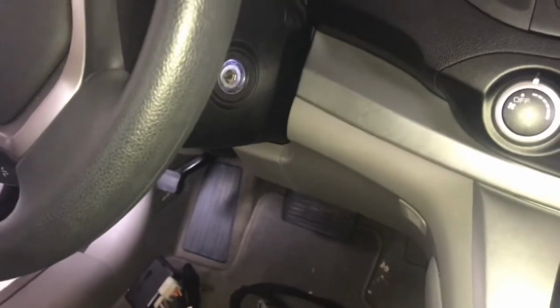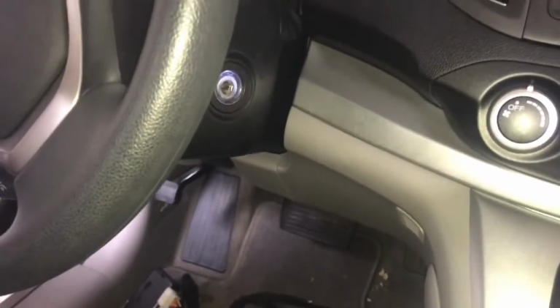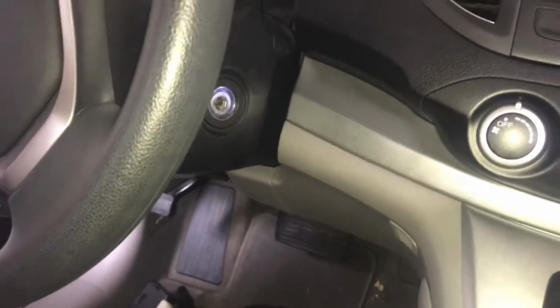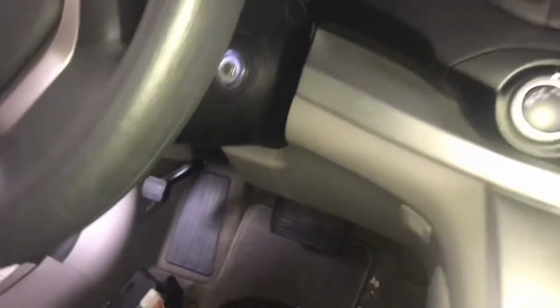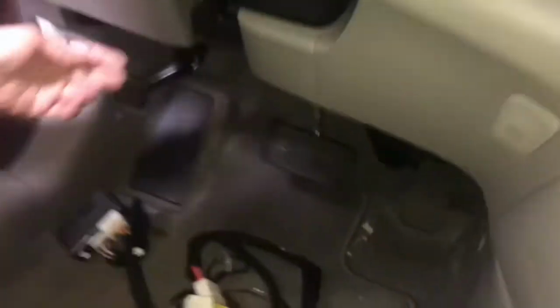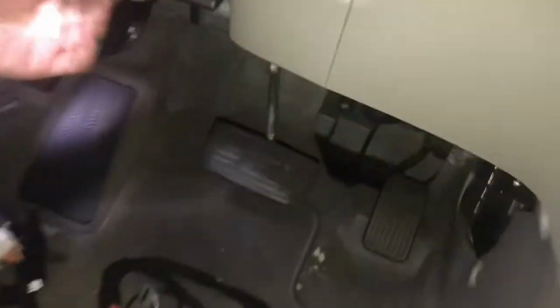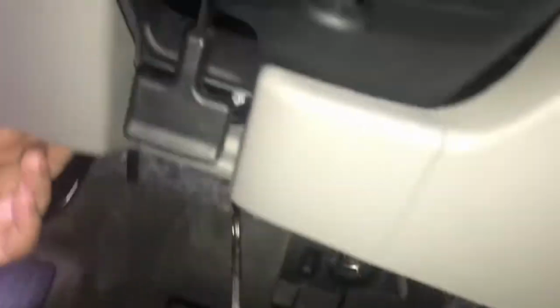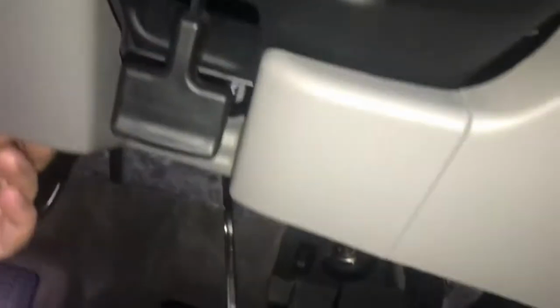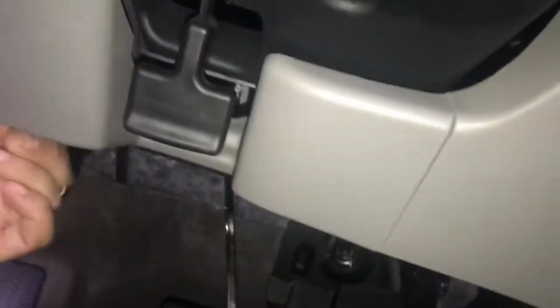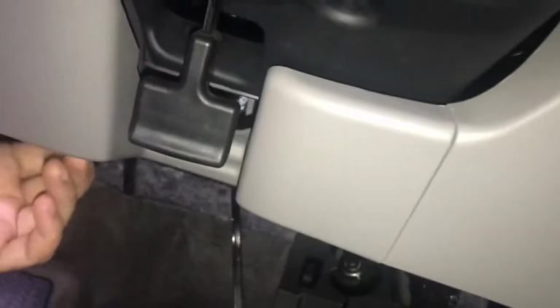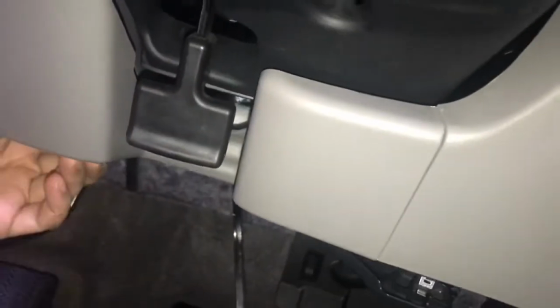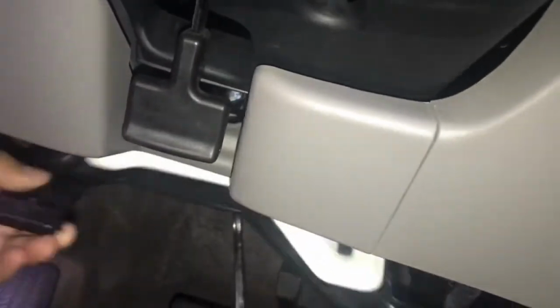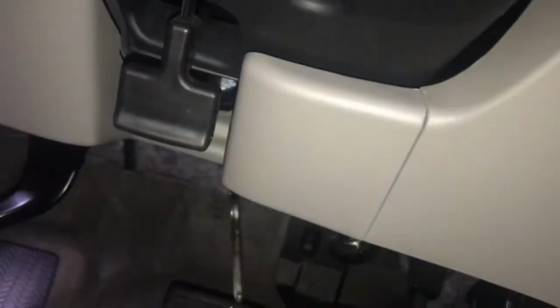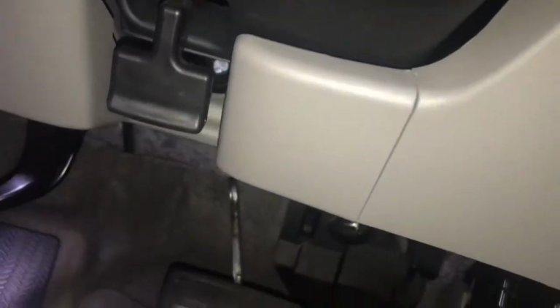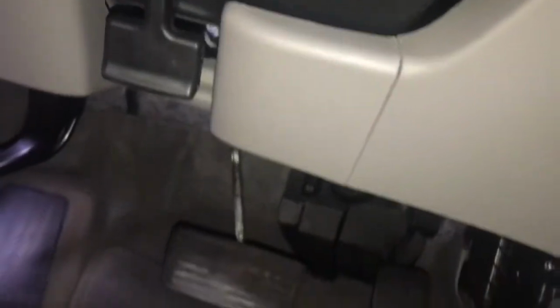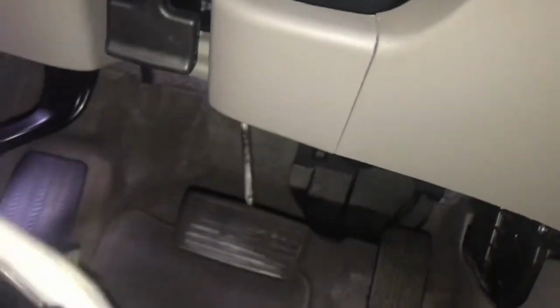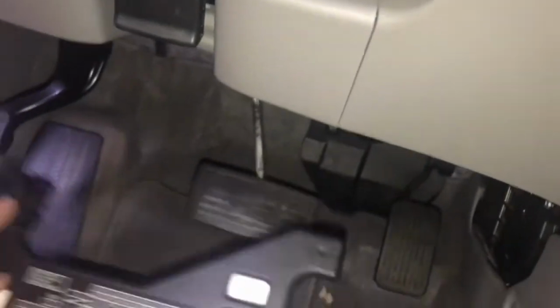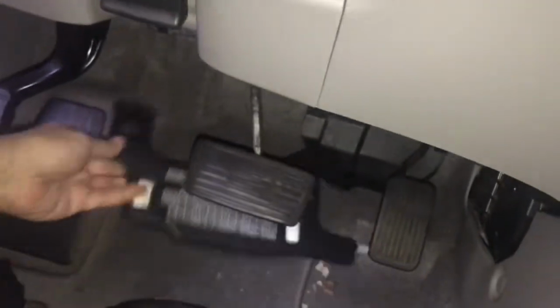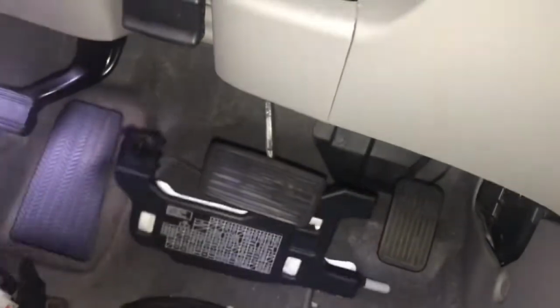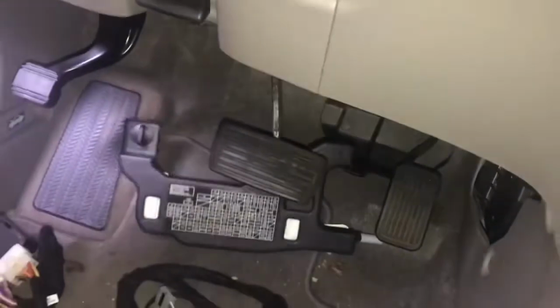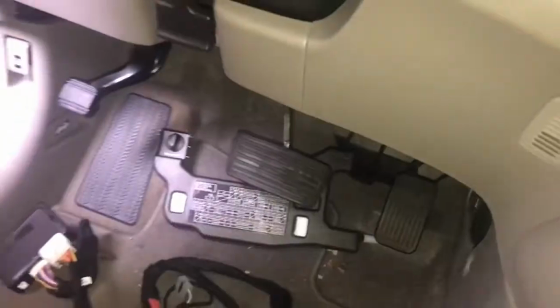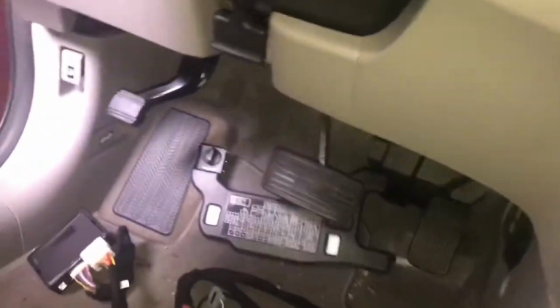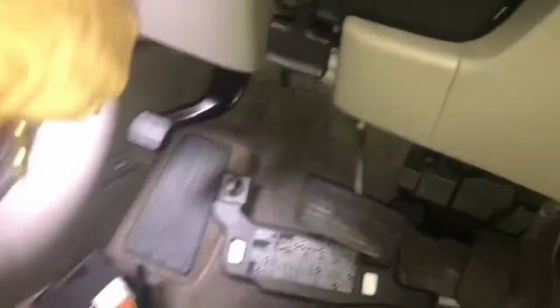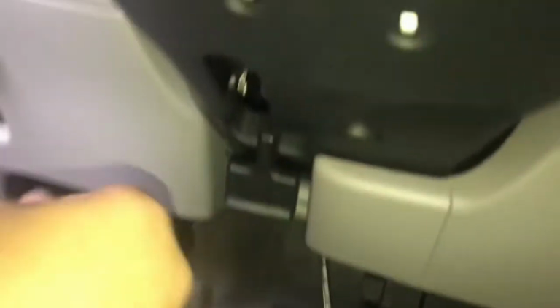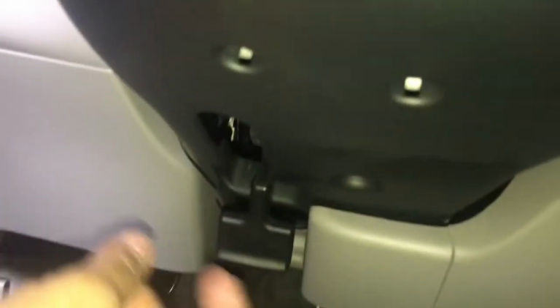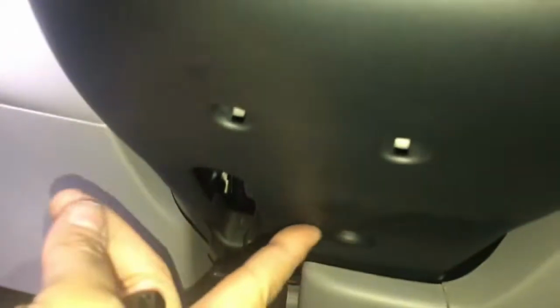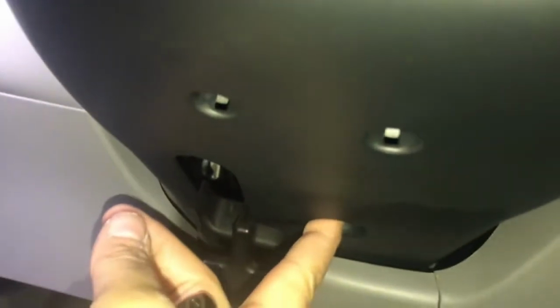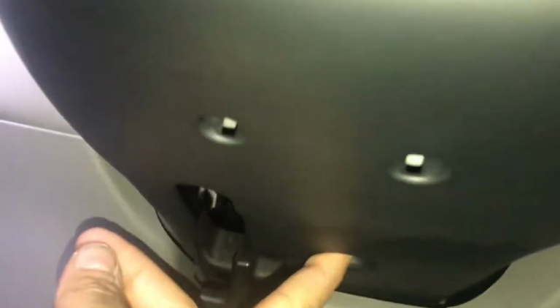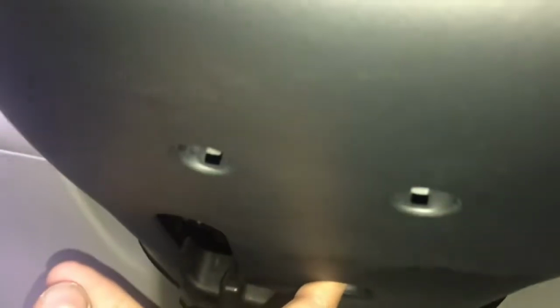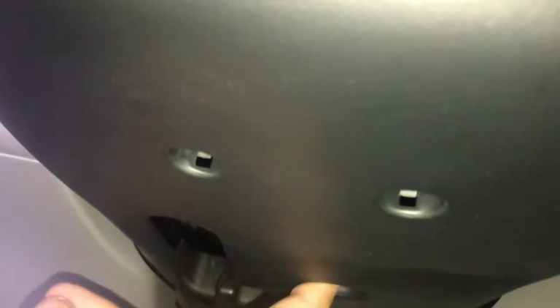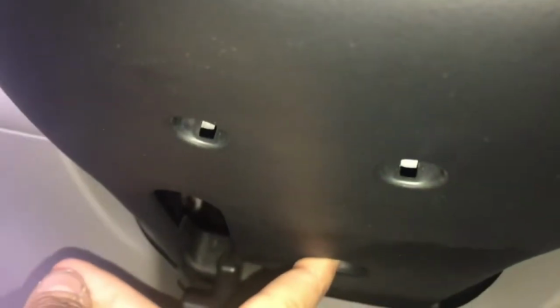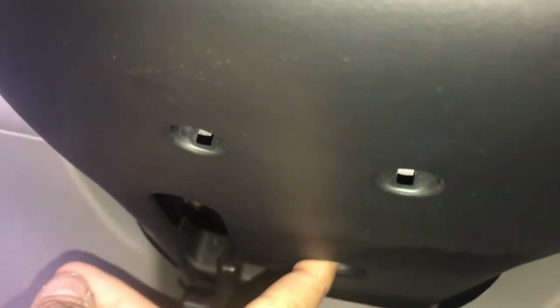The first step is you're going to reach under your dash and remove the small little under dash cover. Once removed, we're going to go to the steering wheel shroud and remove the one screw on the bottom.